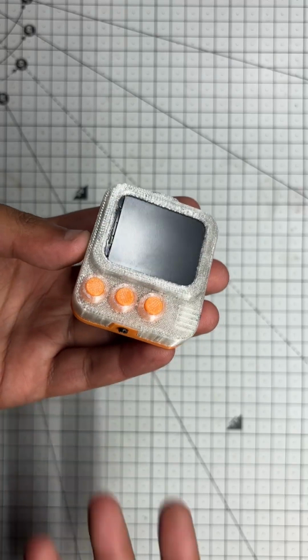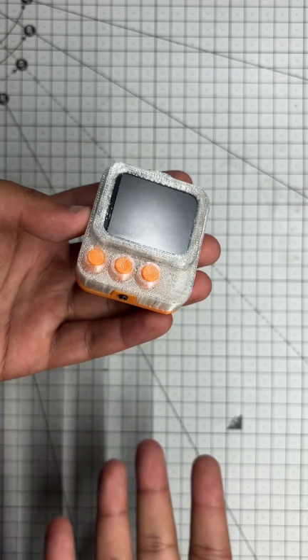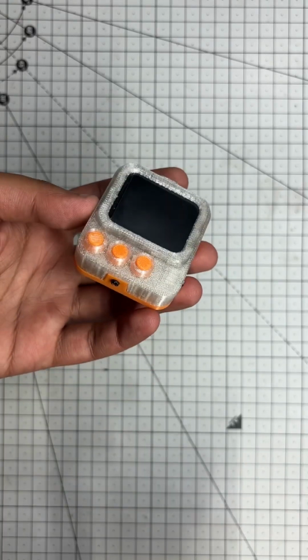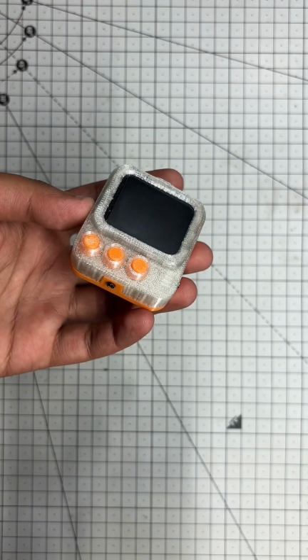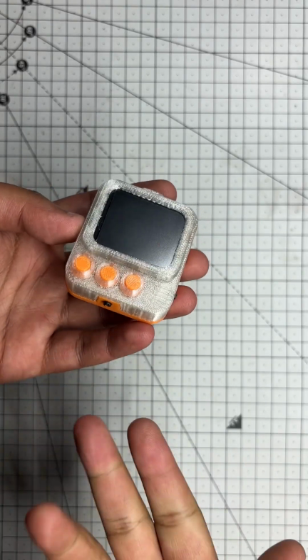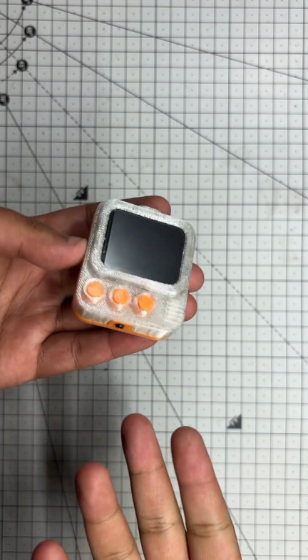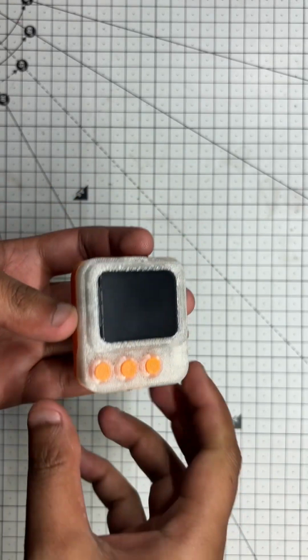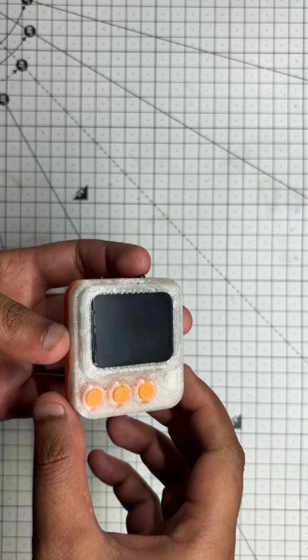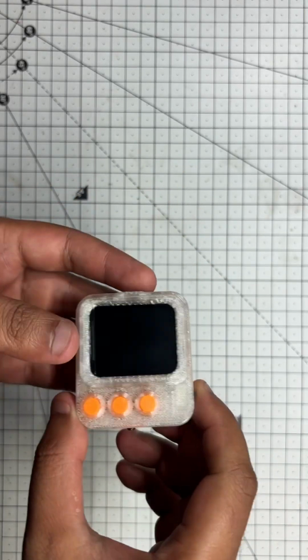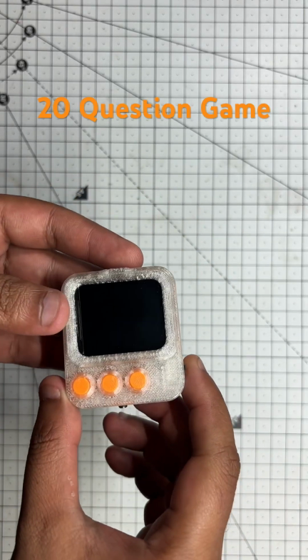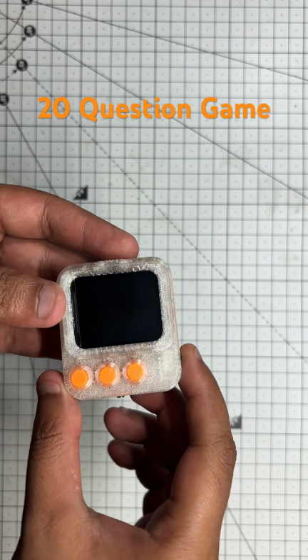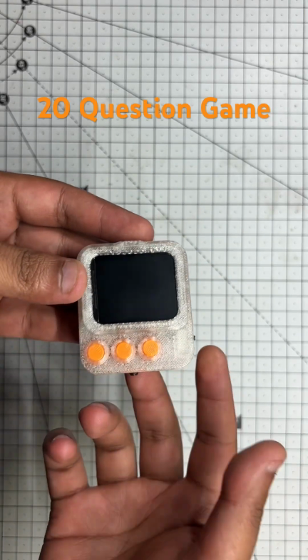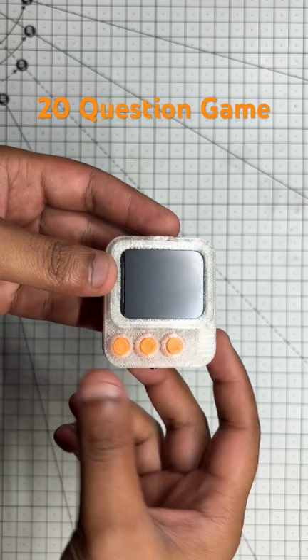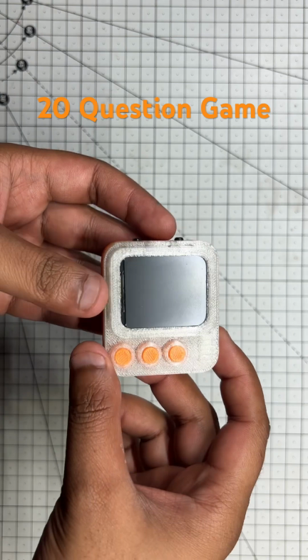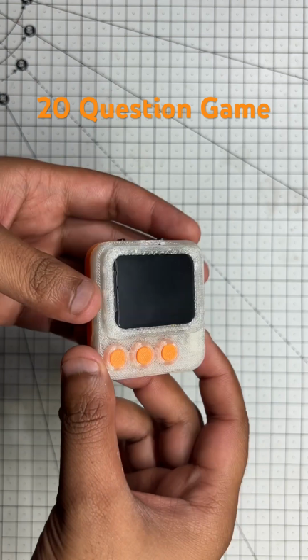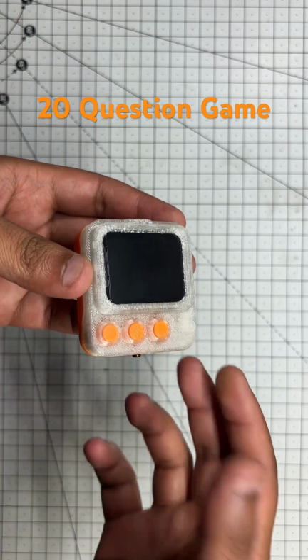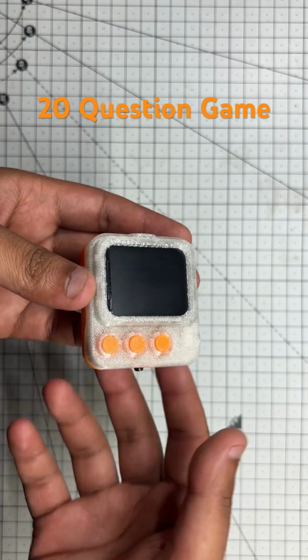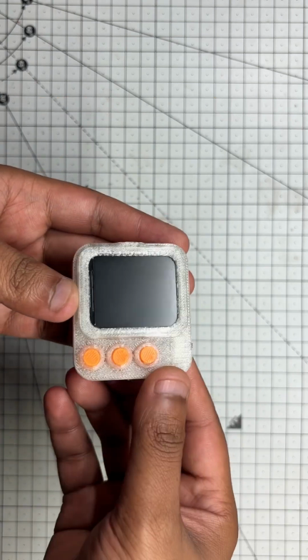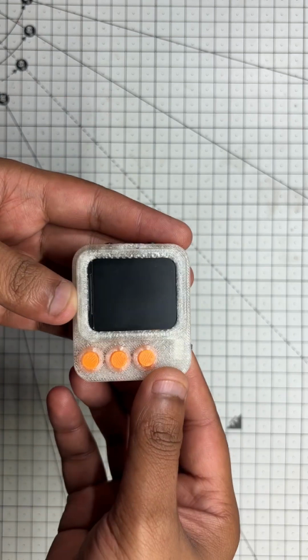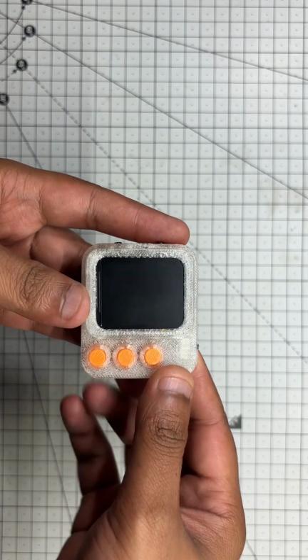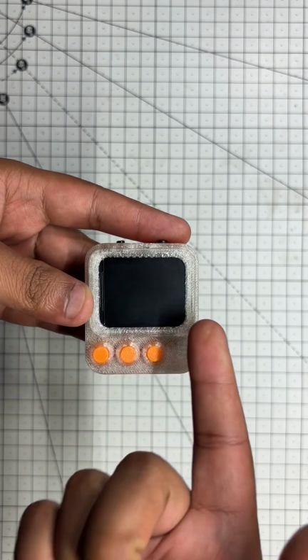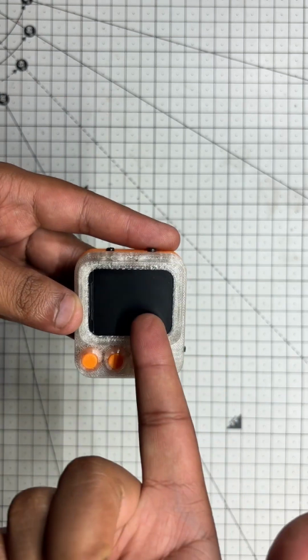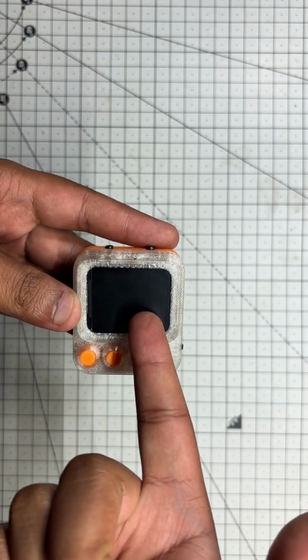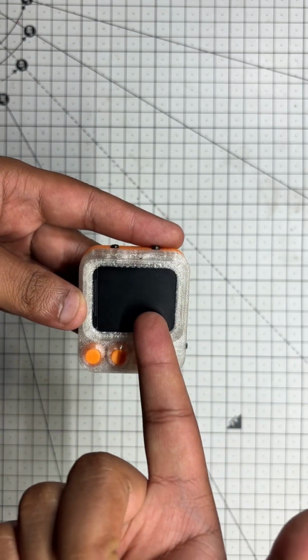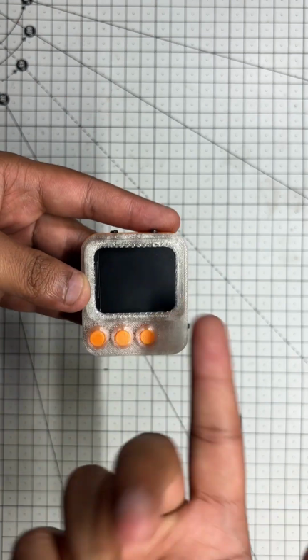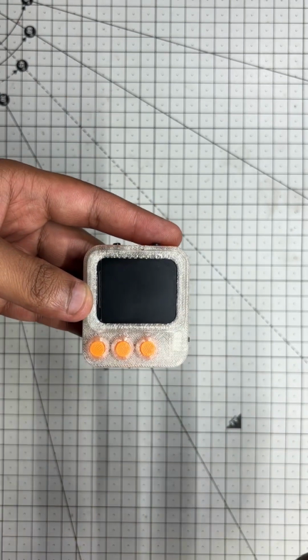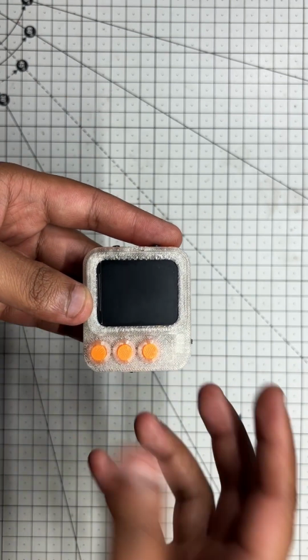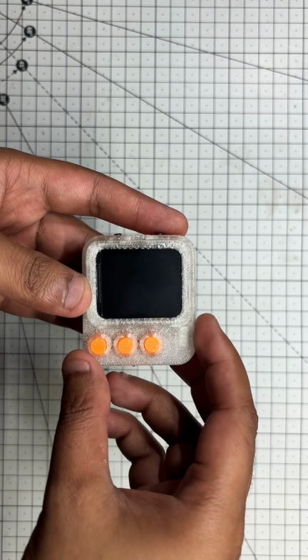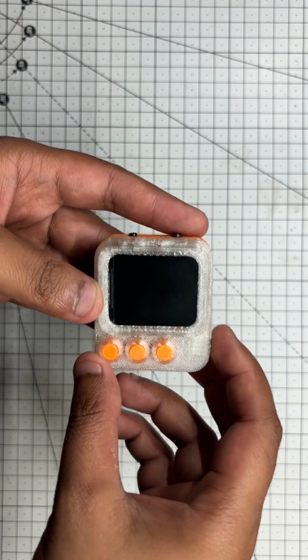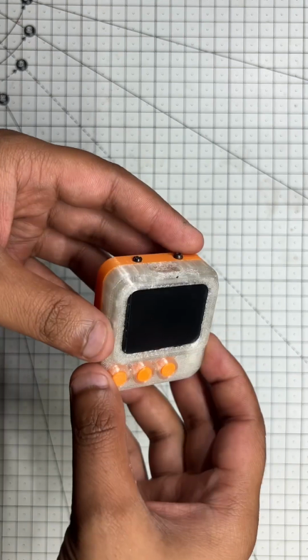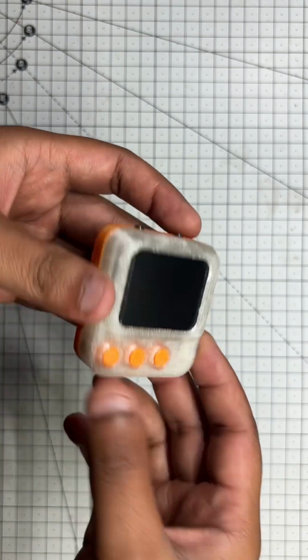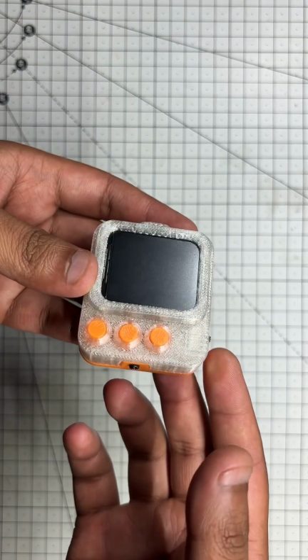Greetings everyone, I'm back with another build. This time it's a 20 question guessing game powered by logic buttons and a tiny ESP32 S3 based display. Let's put it to the test.